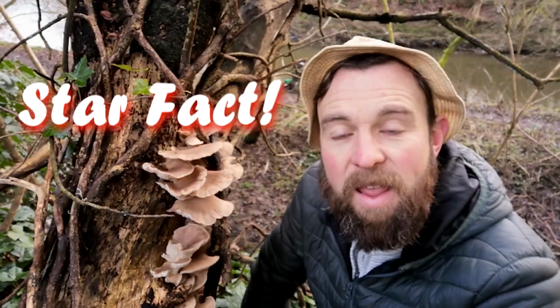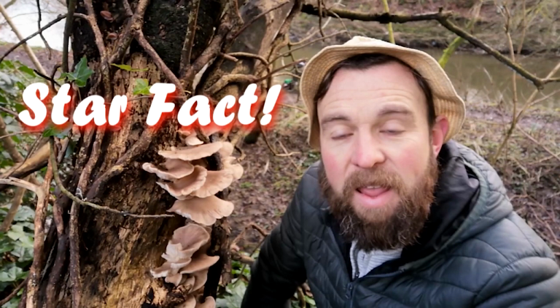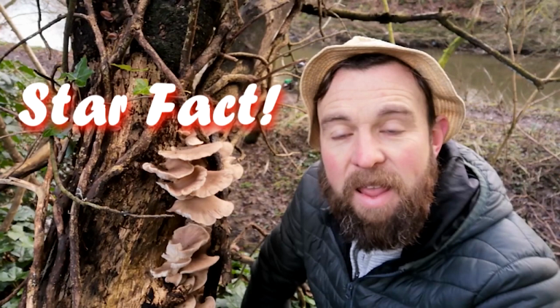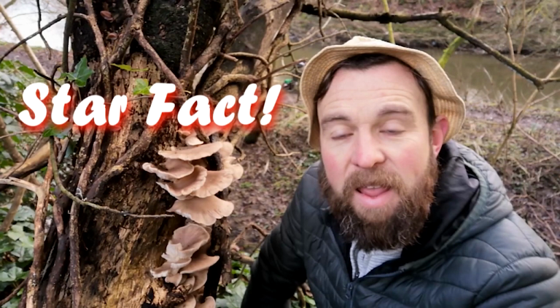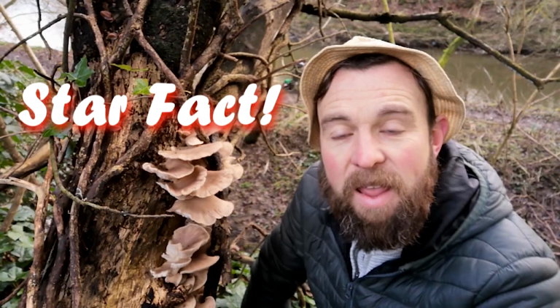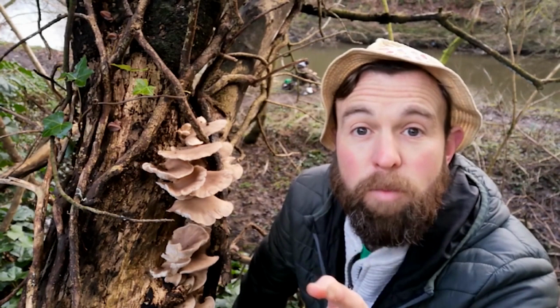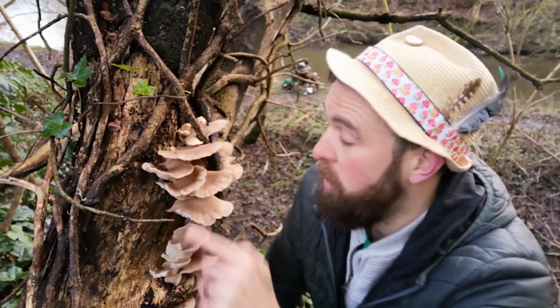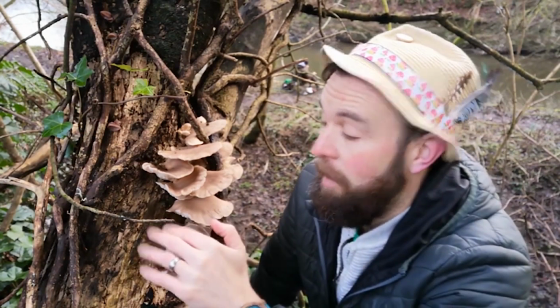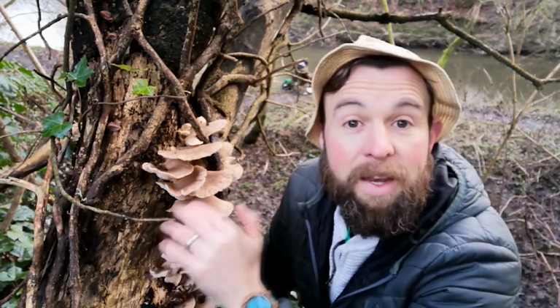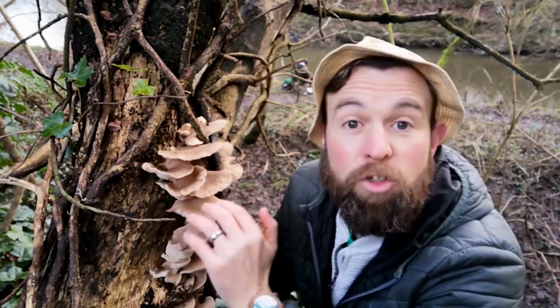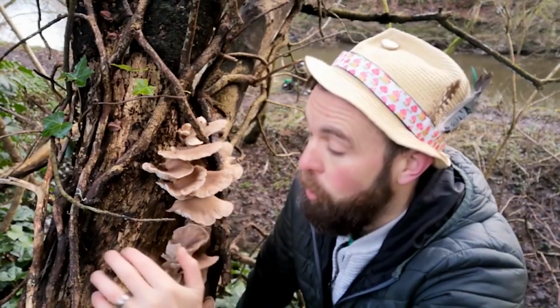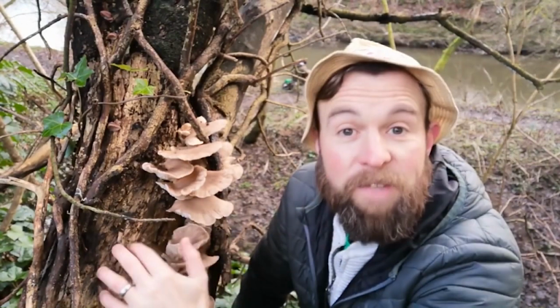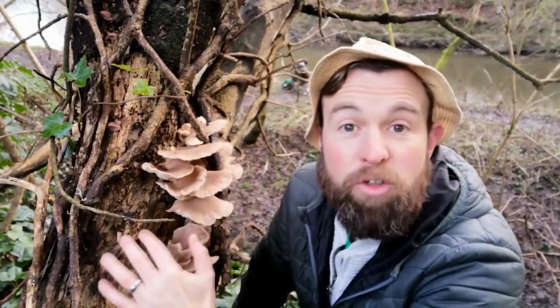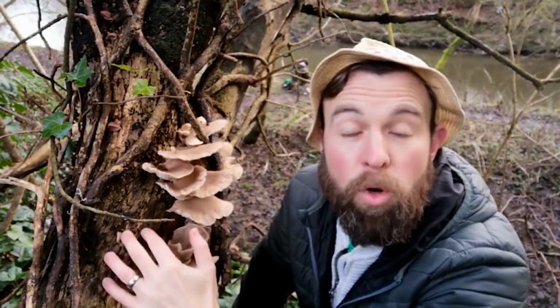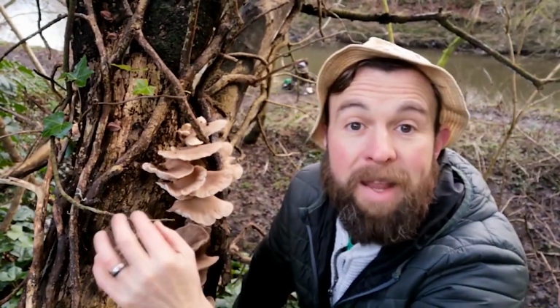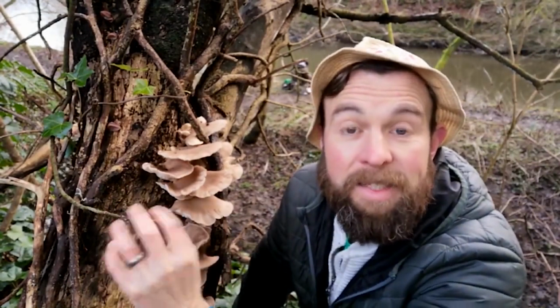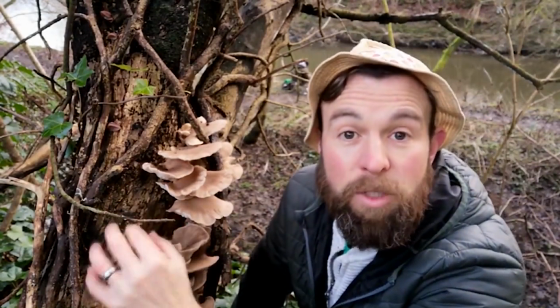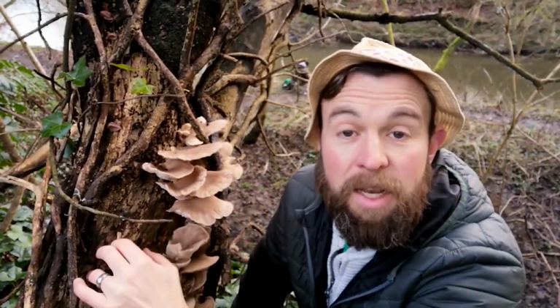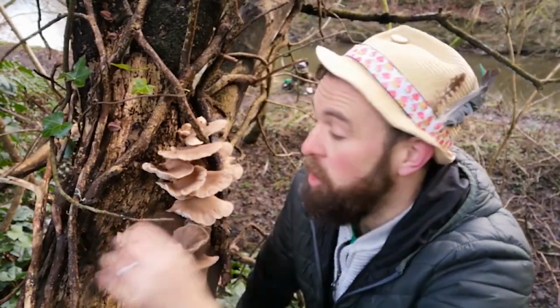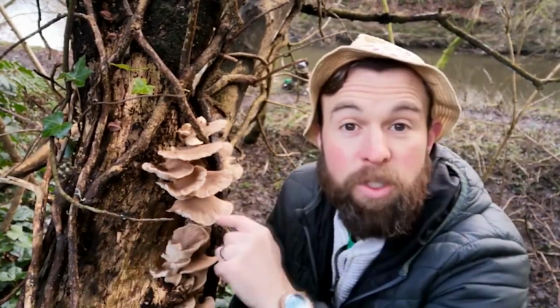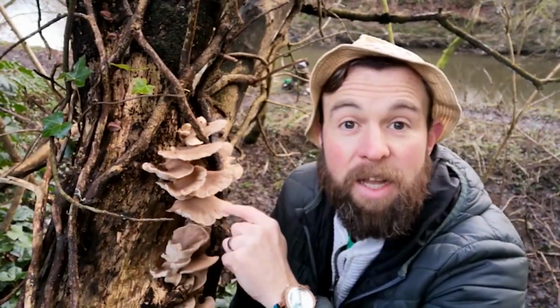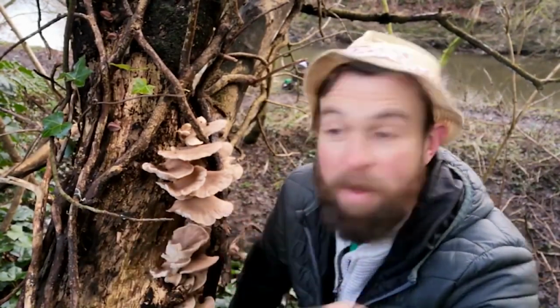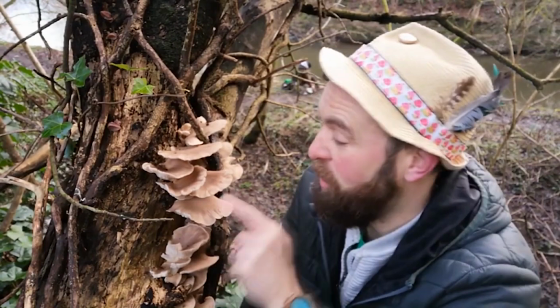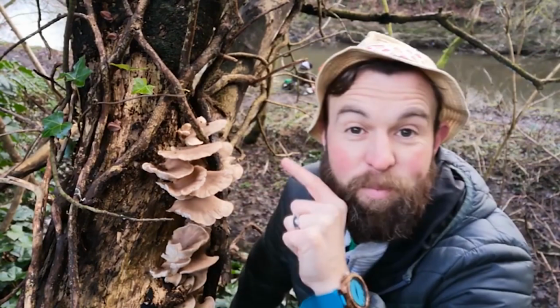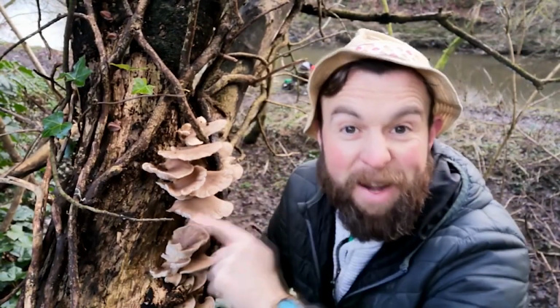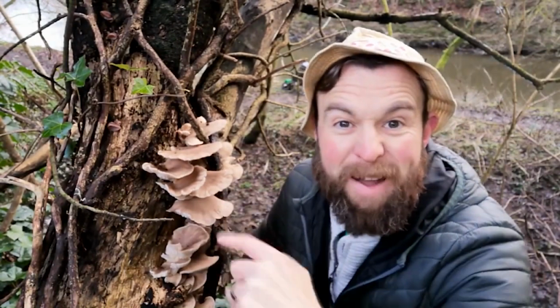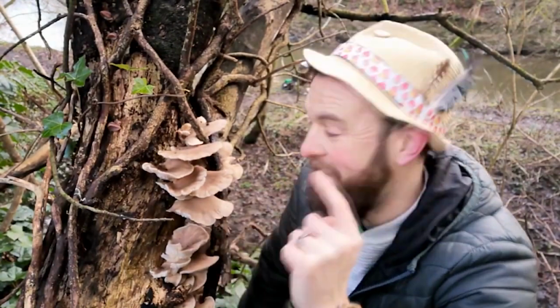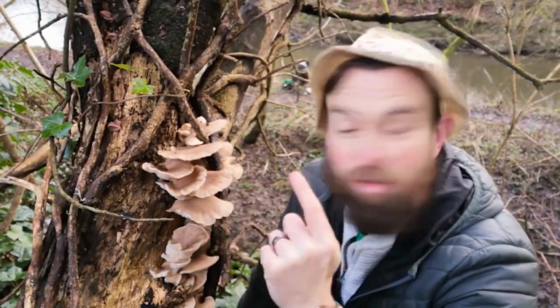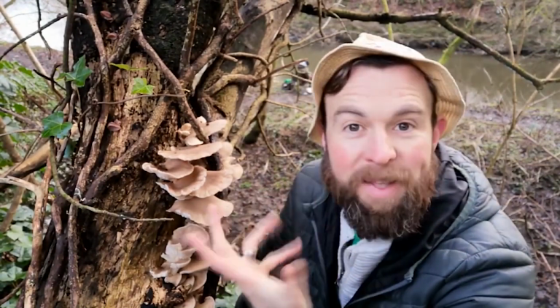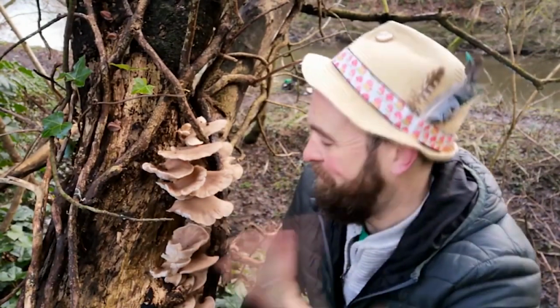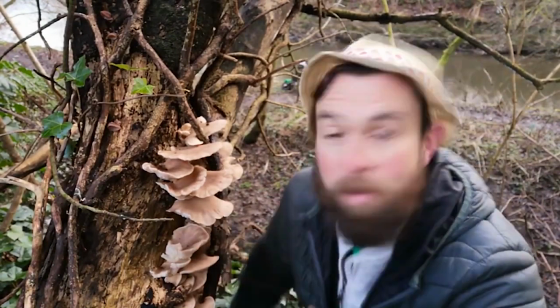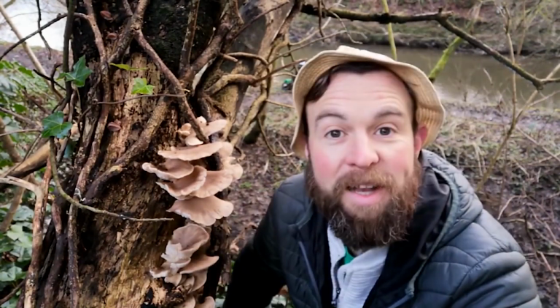Star fact of the day. Oyster mushrooms need nitrogen, but the wood is very nitrogen poor — it's mainly cellulose and lignin. So how does it get its nitrogen? This is where it's got this brilliant magic trick up its rudimentary sleeve.